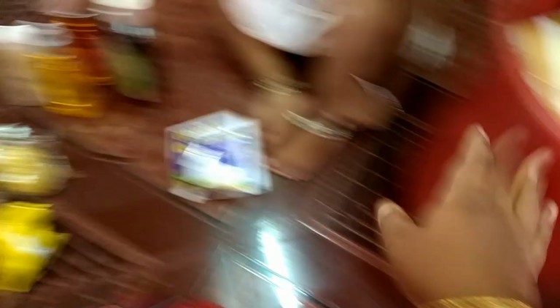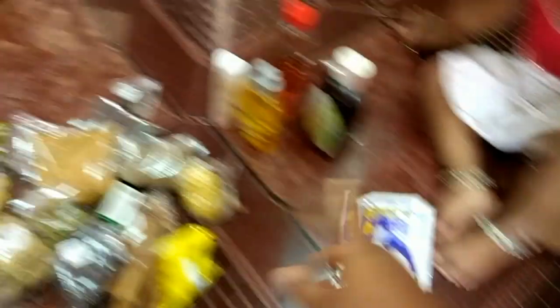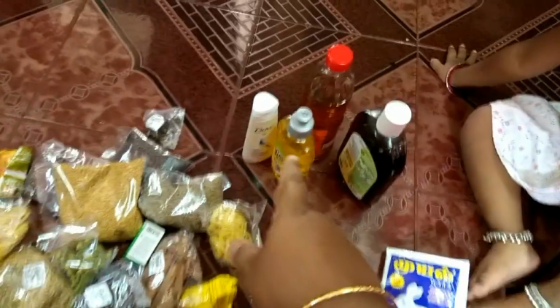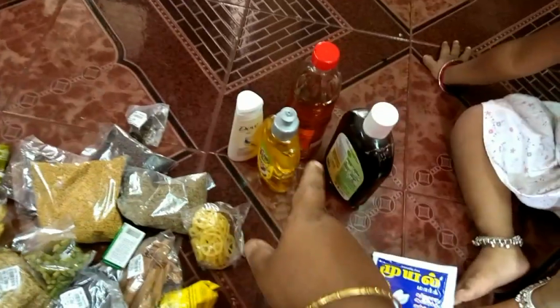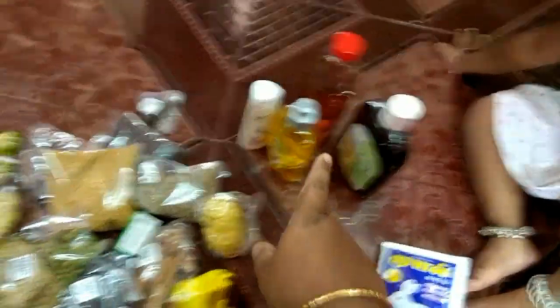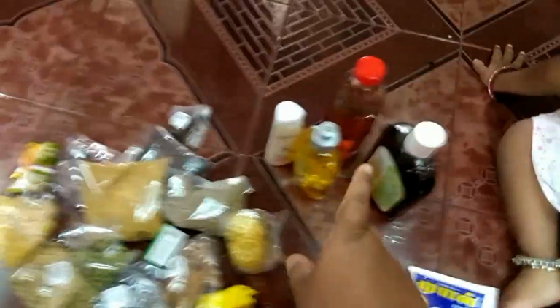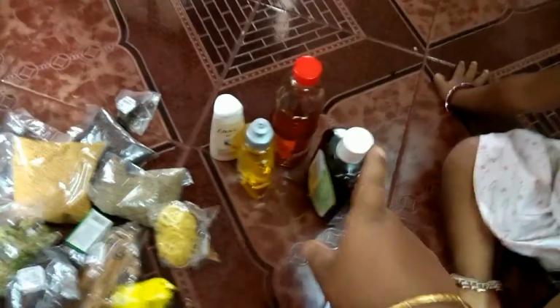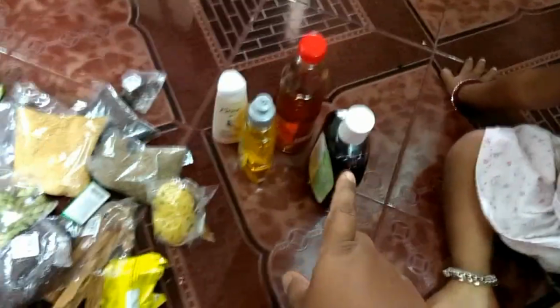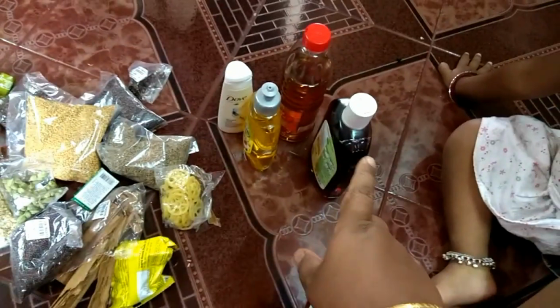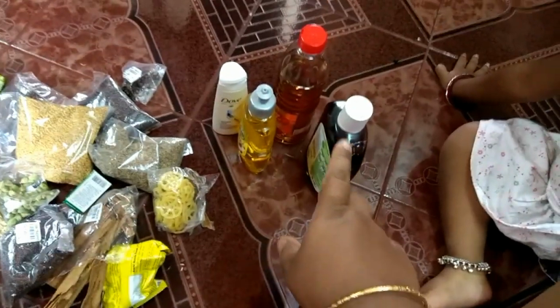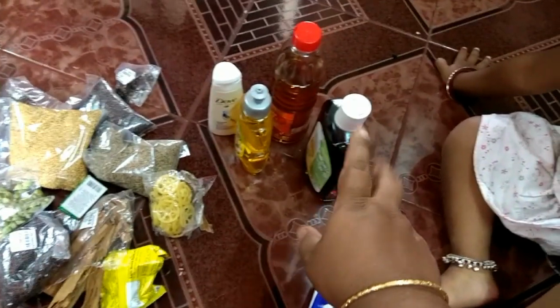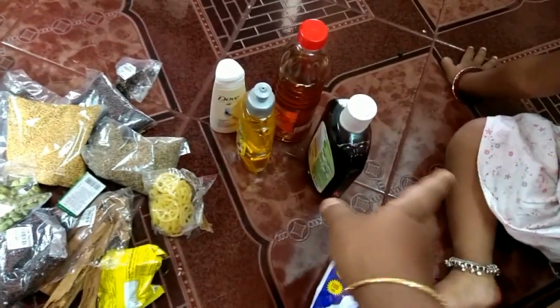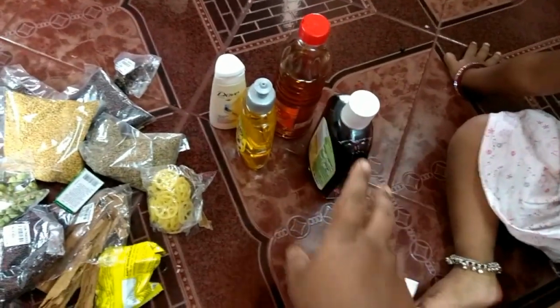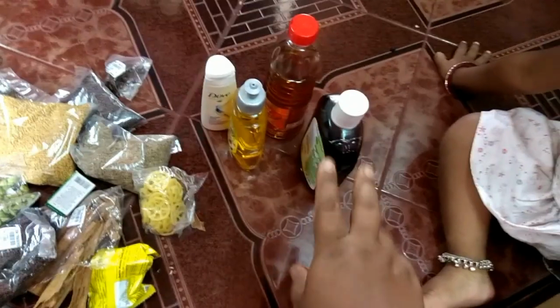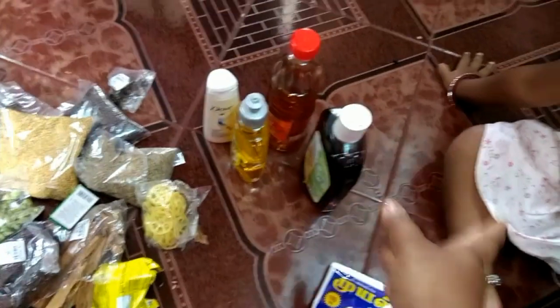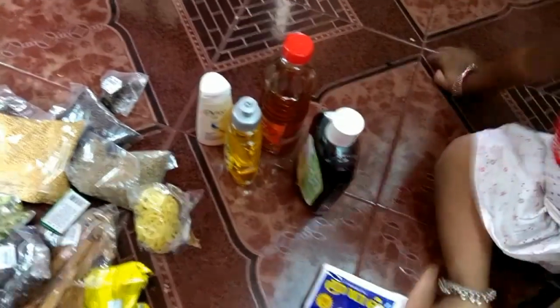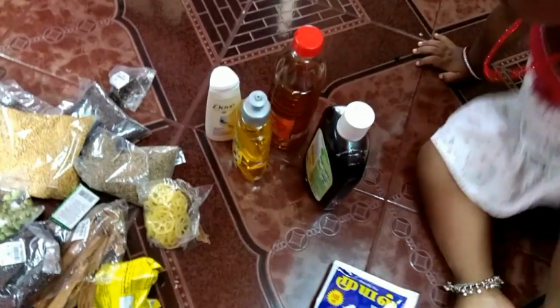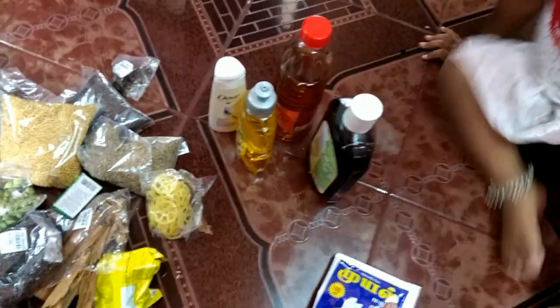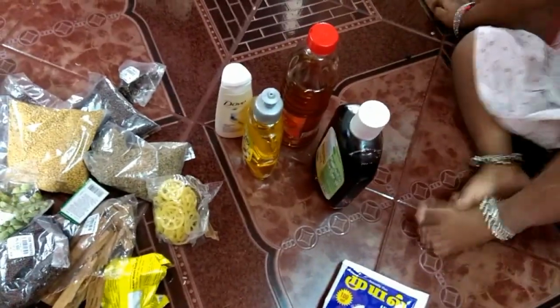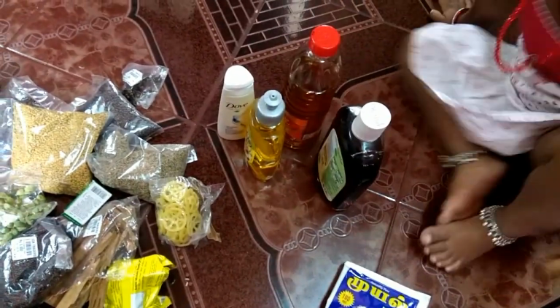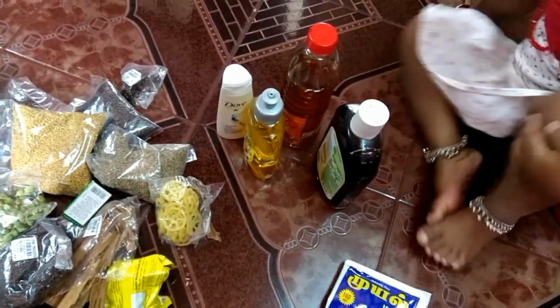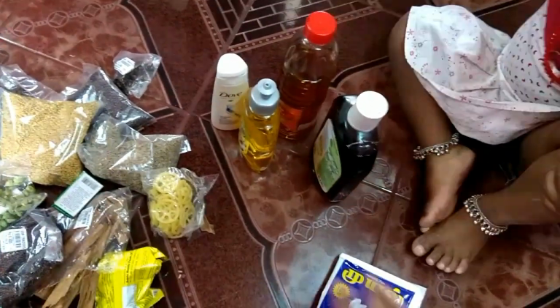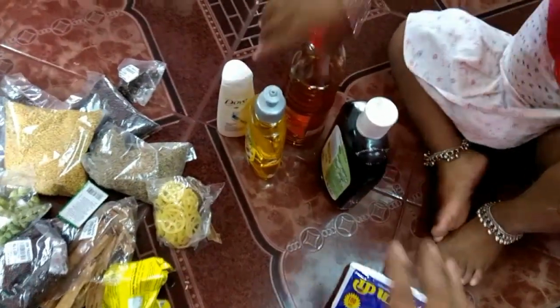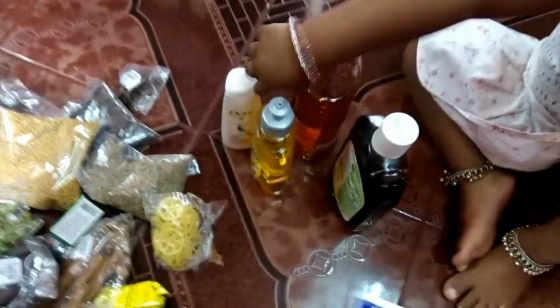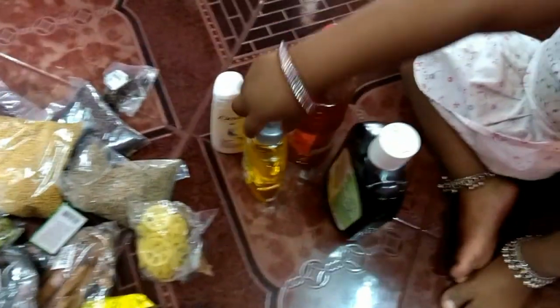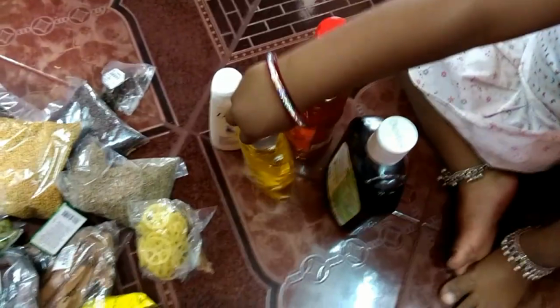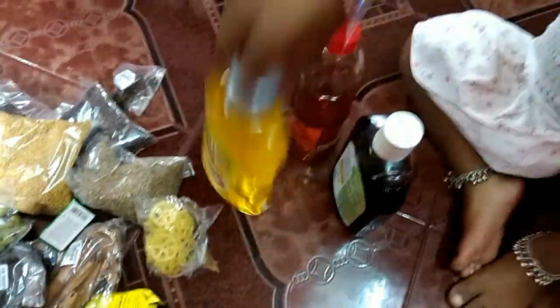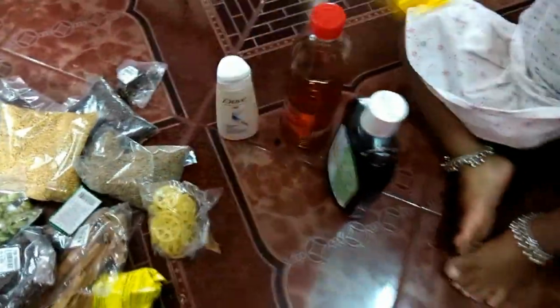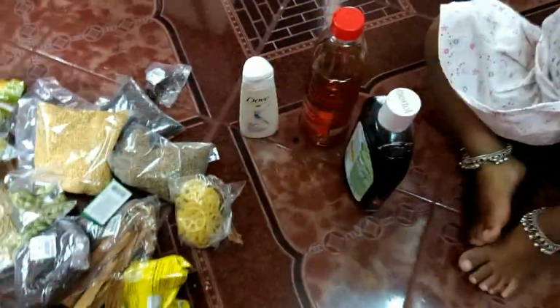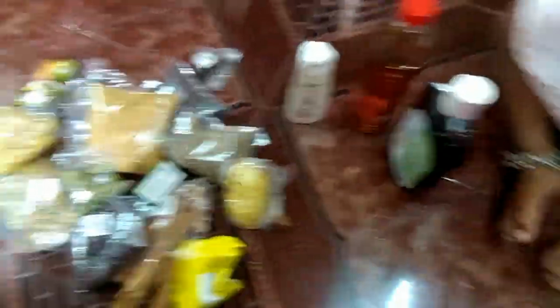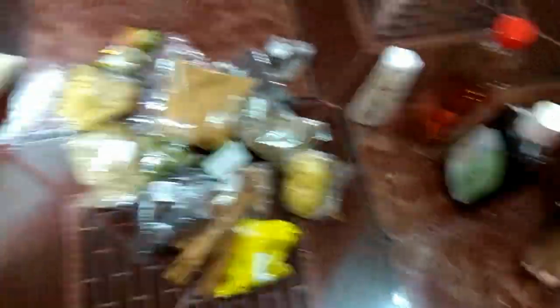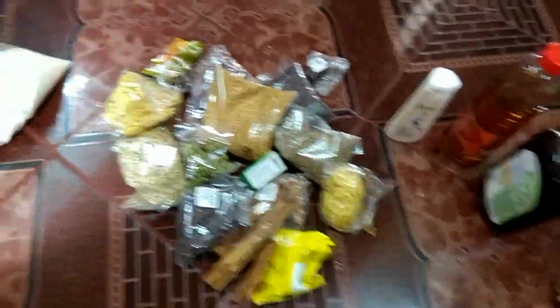You can use the kitchen or bathroom to organize these items. You can use the bathroom to set it in. I will give you a tip — I love this thing.